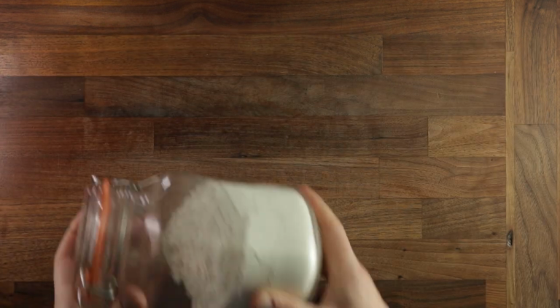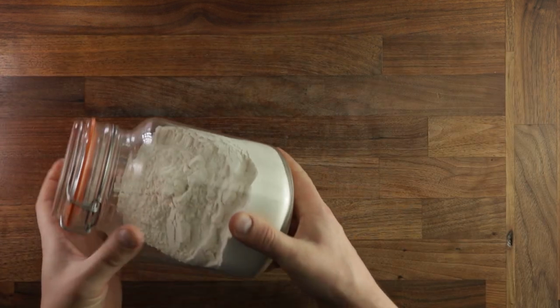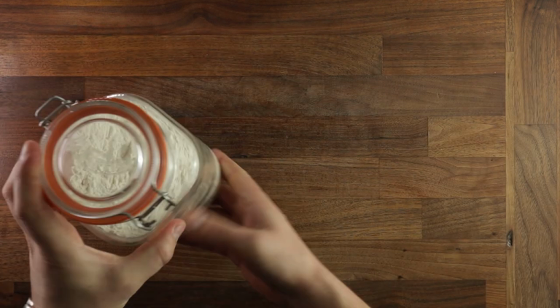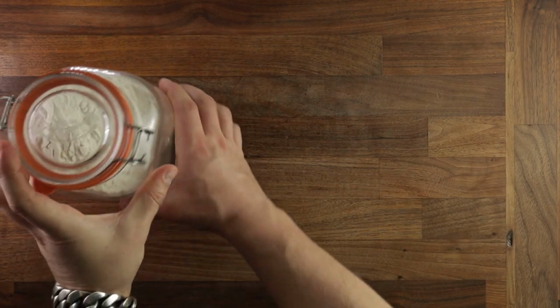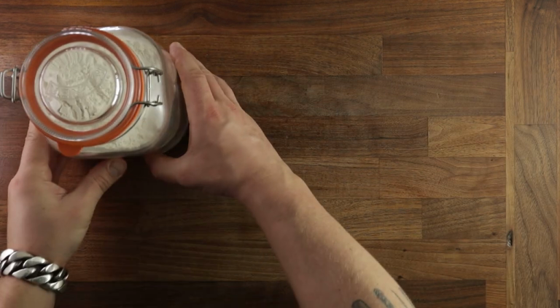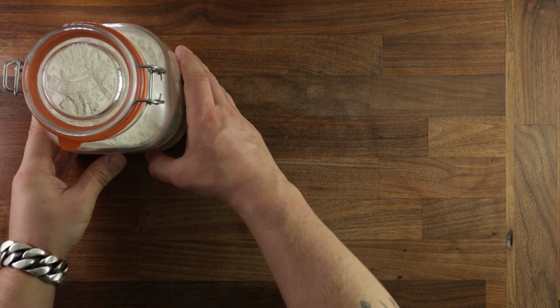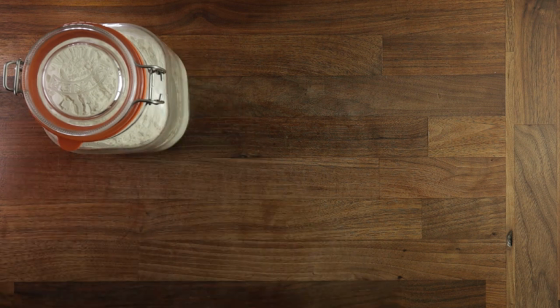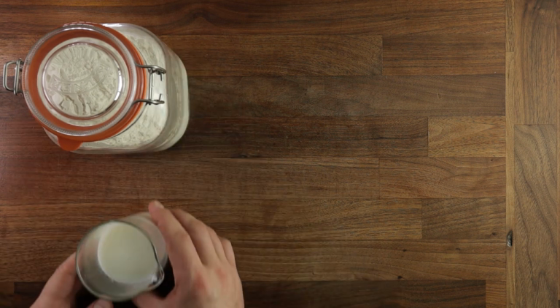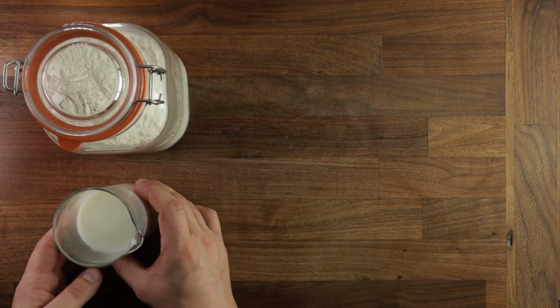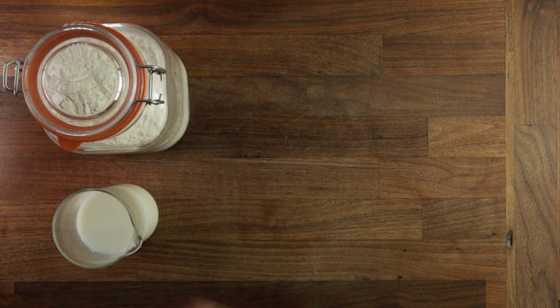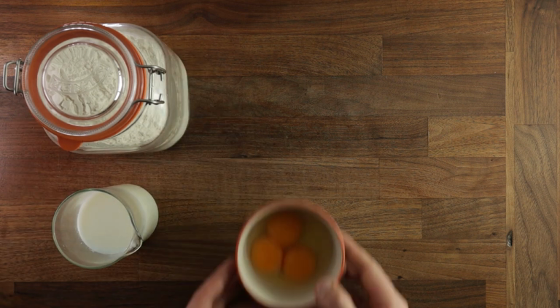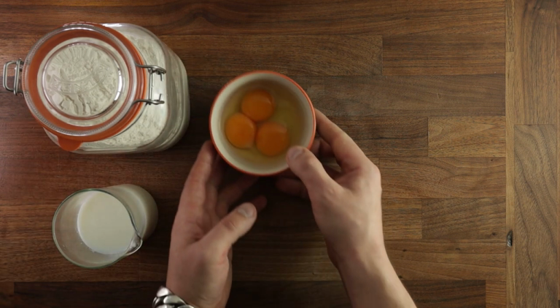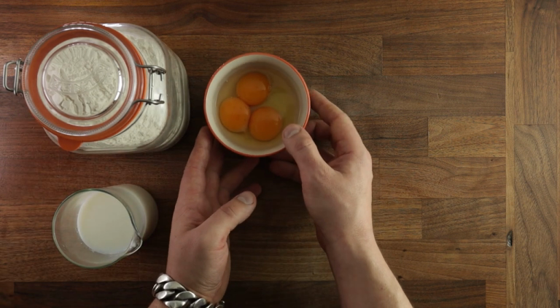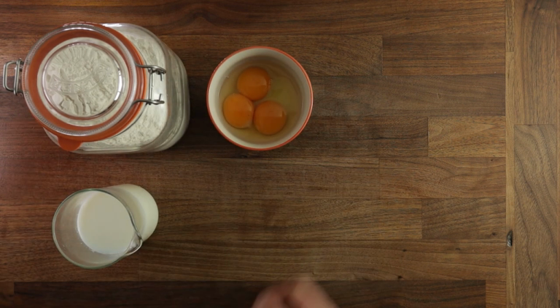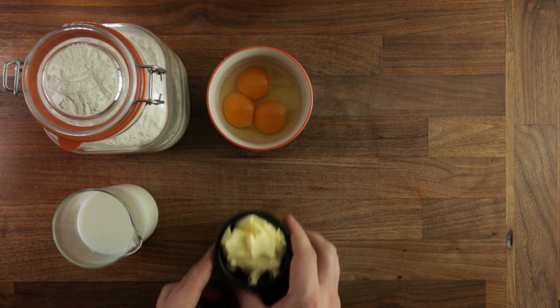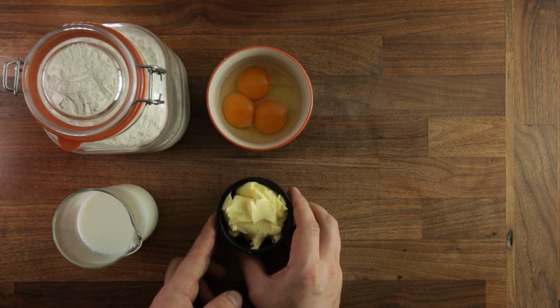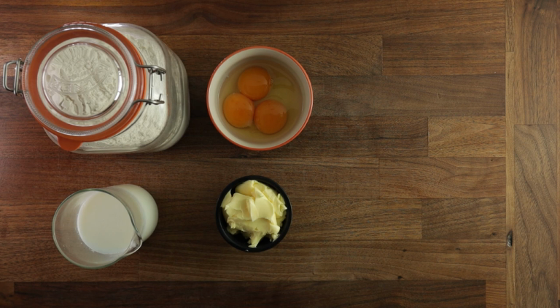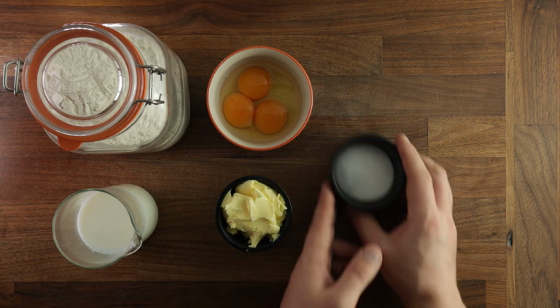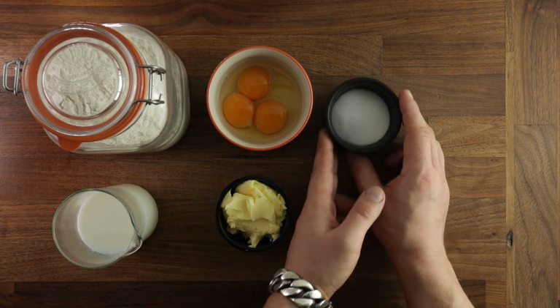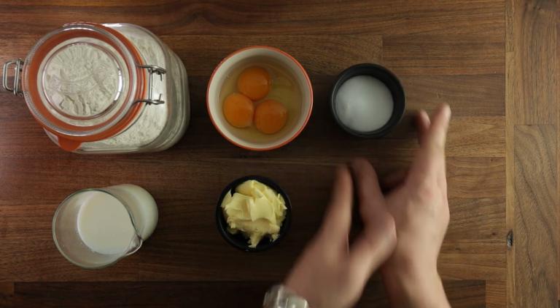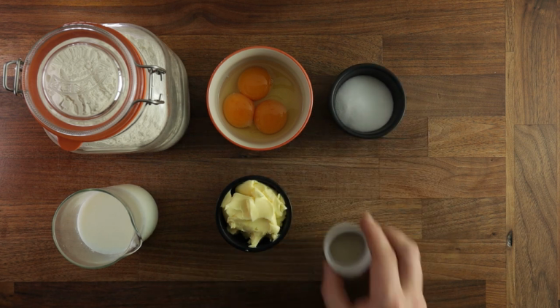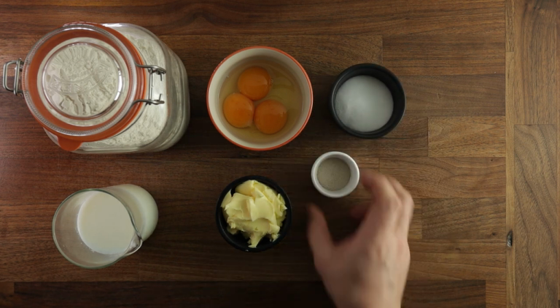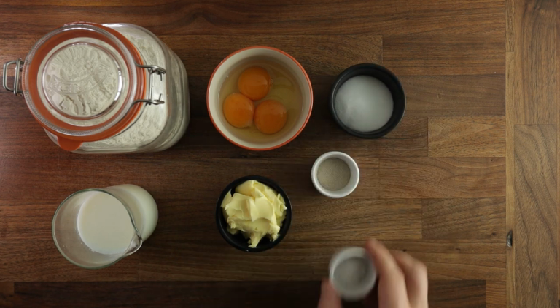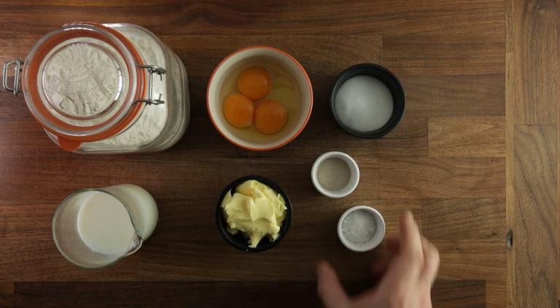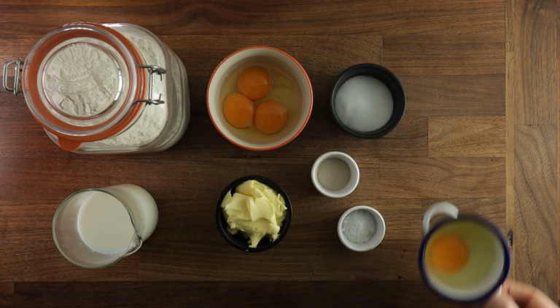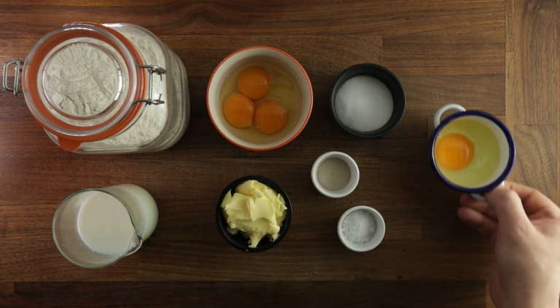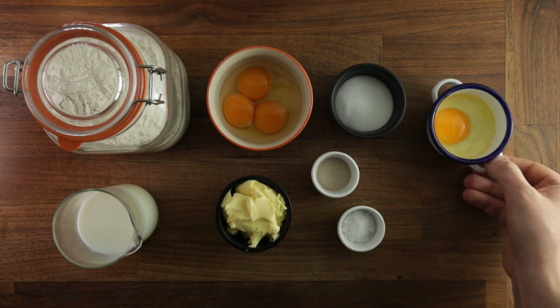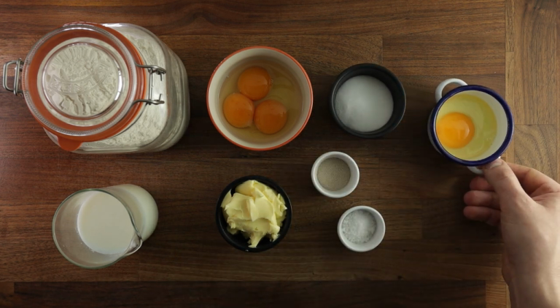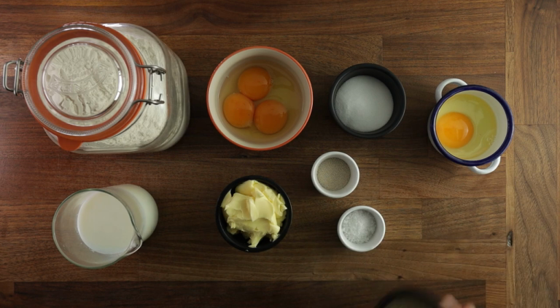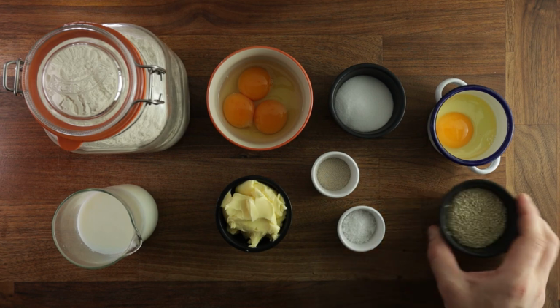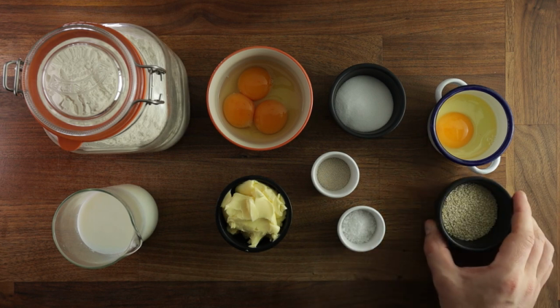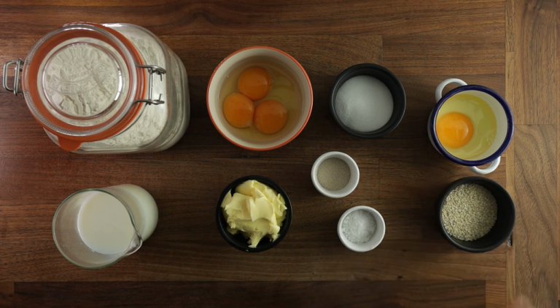Now on to the ingredients. You'll need strong white bread flour, milk, a couple of yolks and an egg, some soft butter, sugar, yeast, salt, an extra egg for brushing, and some sesame seeds for sprinkling.